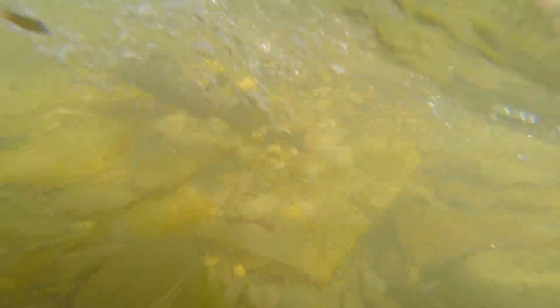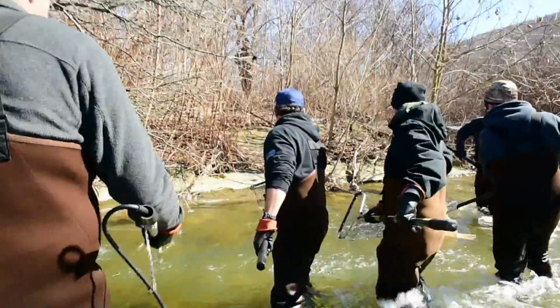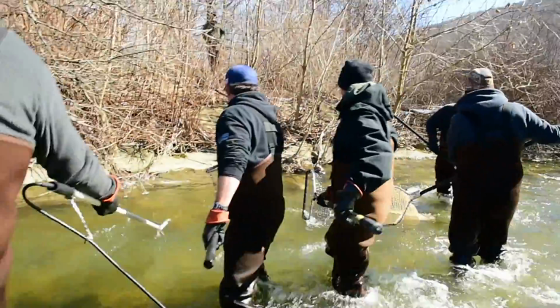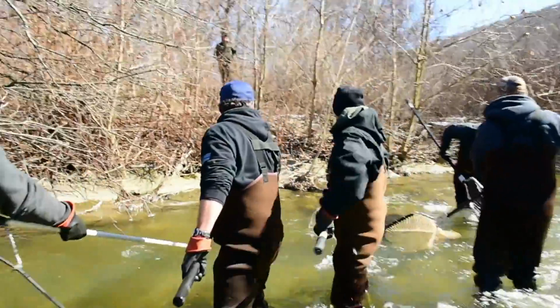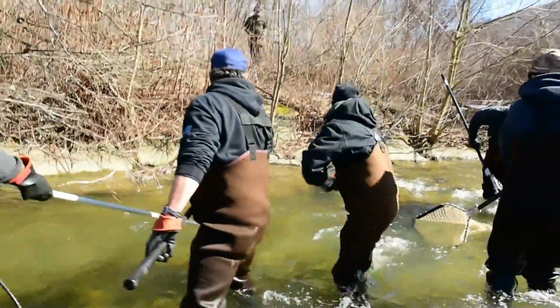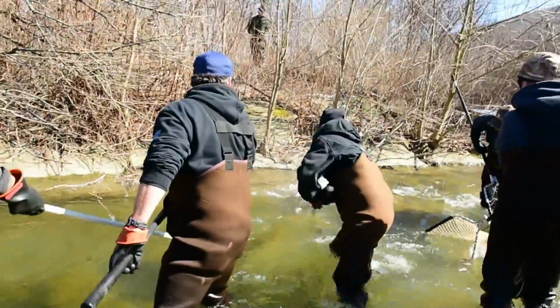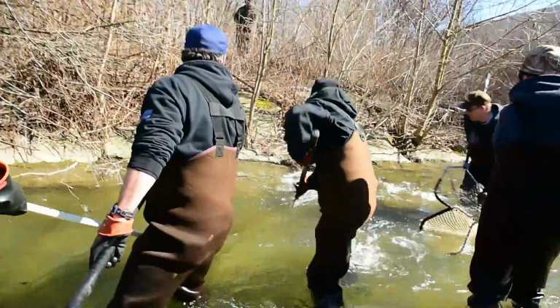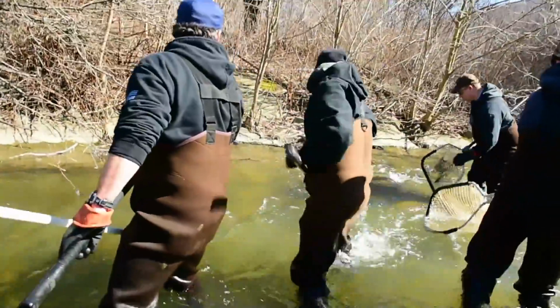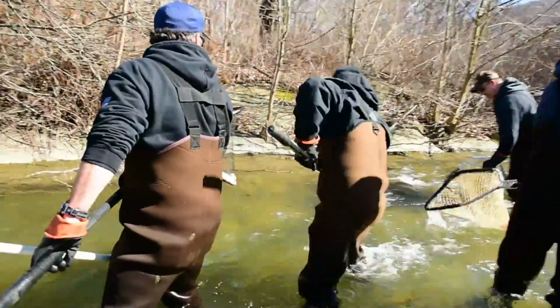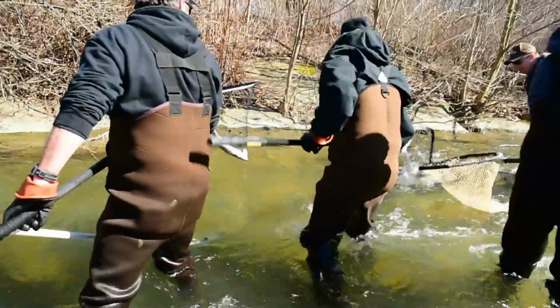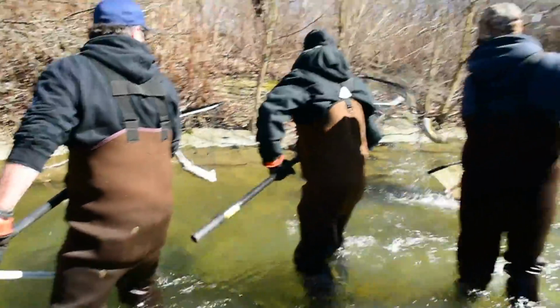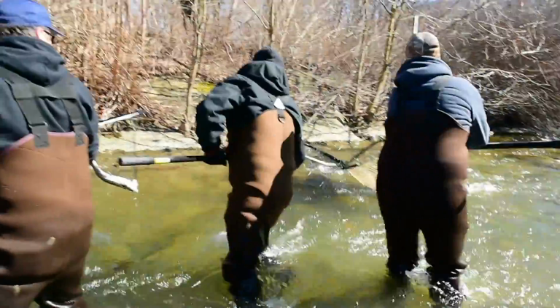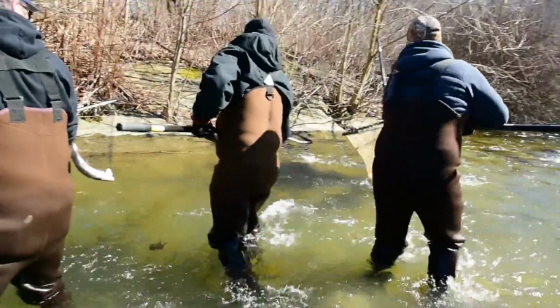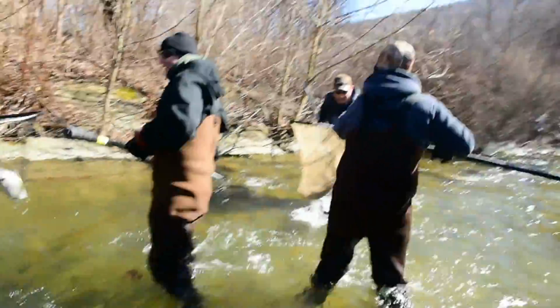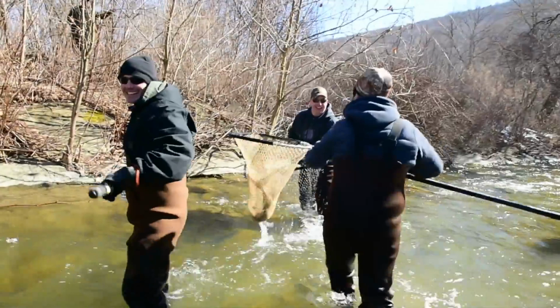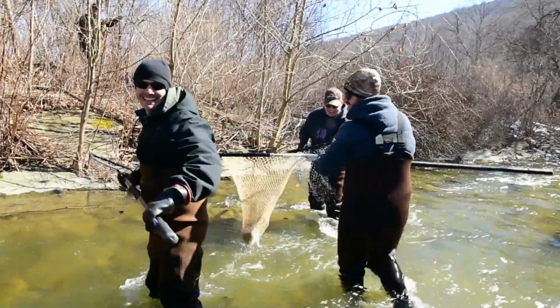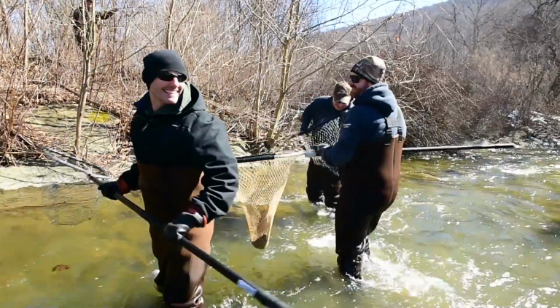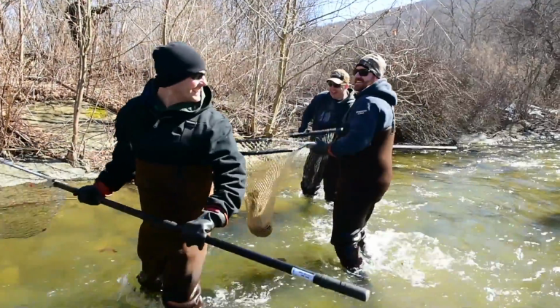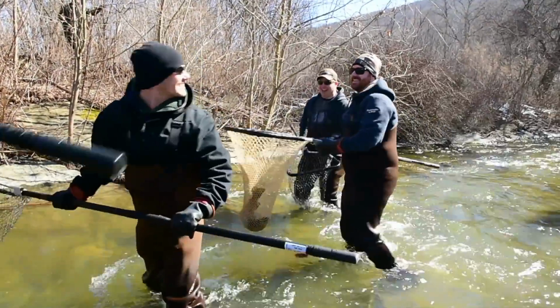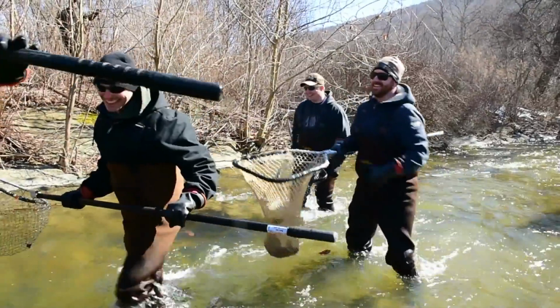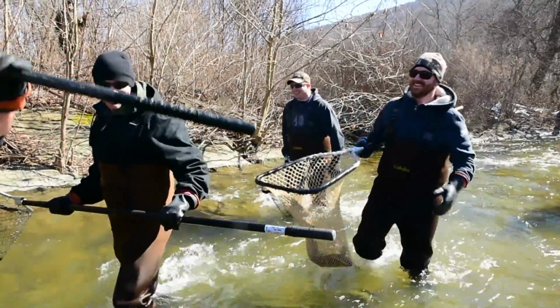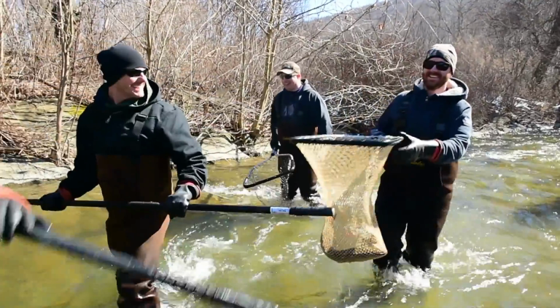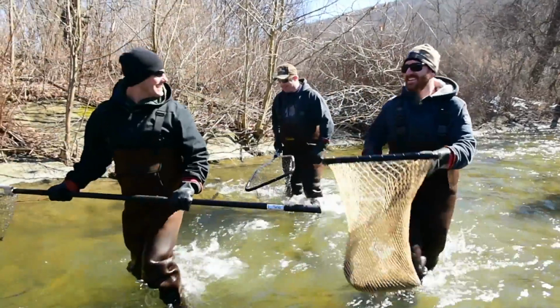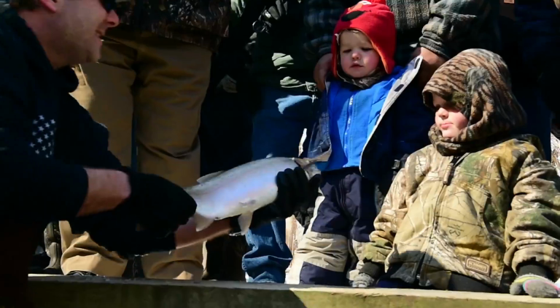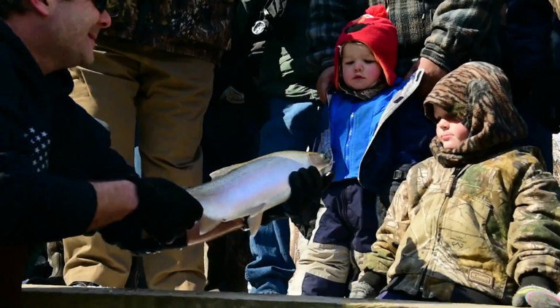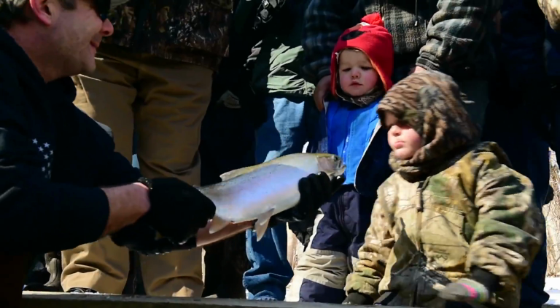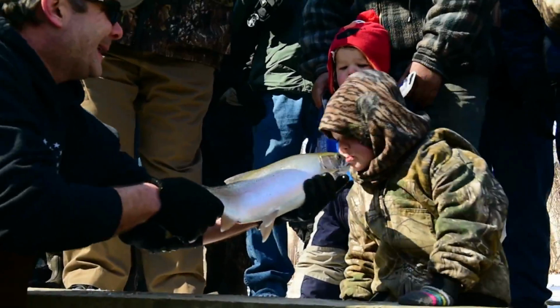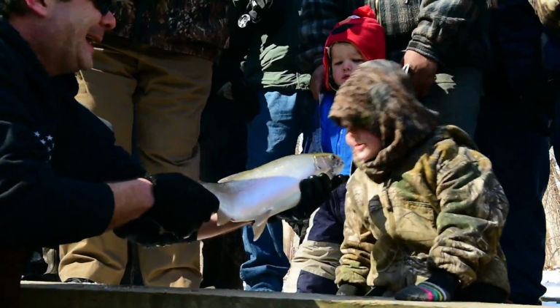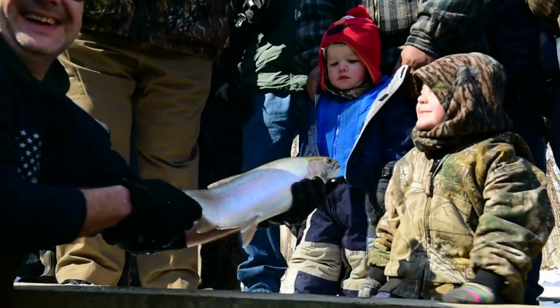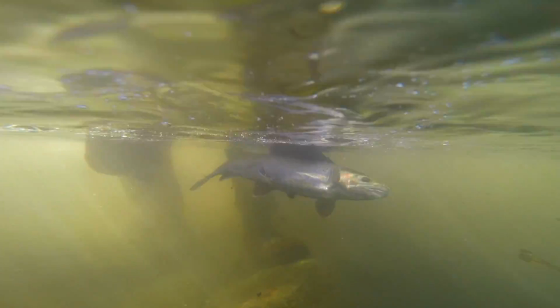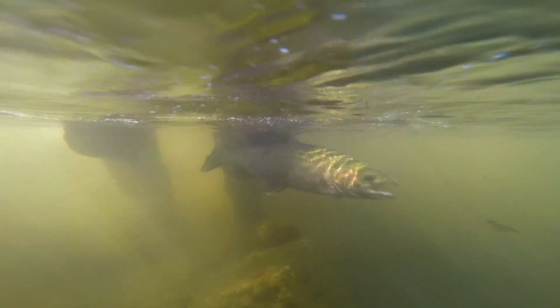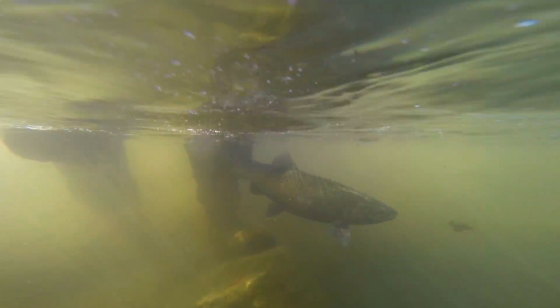The fish seem to look in good condition. Their weights are typical for the size and length of fish that we're finding, and everything looks healthy. So at this point, no major concern.